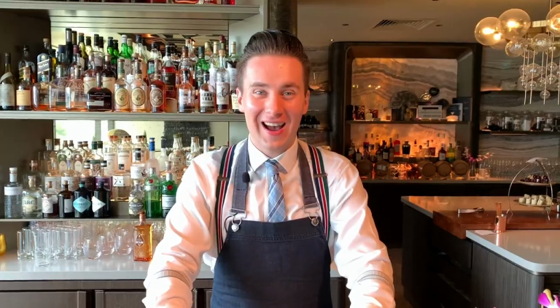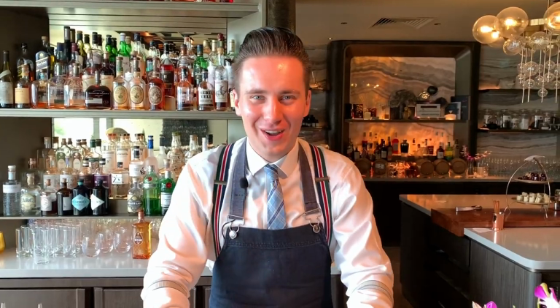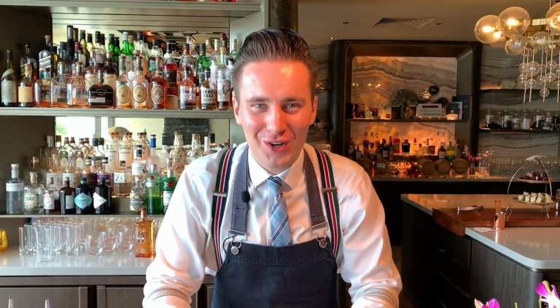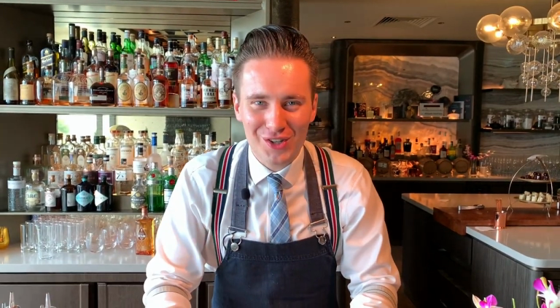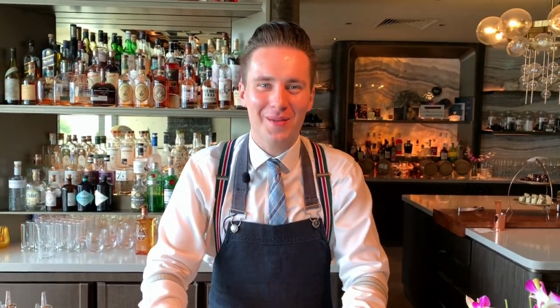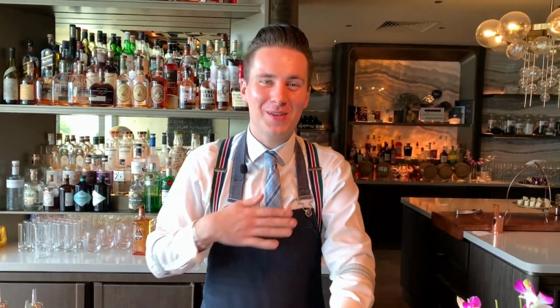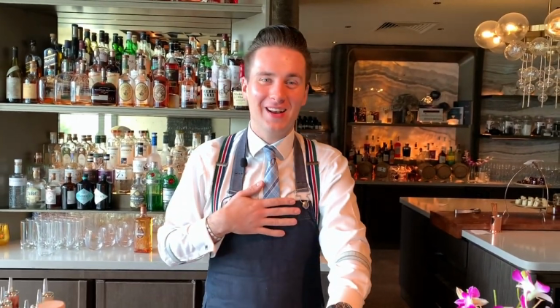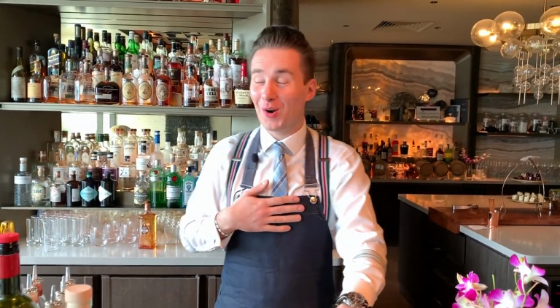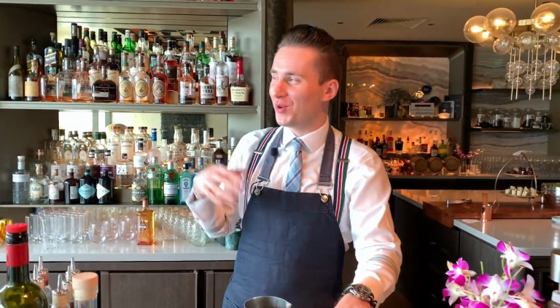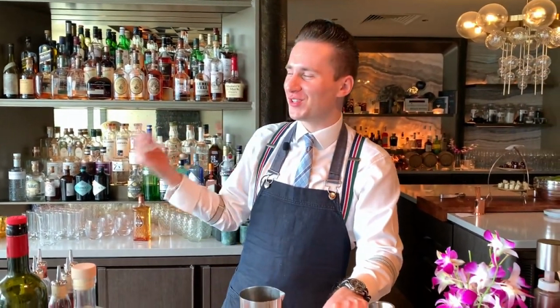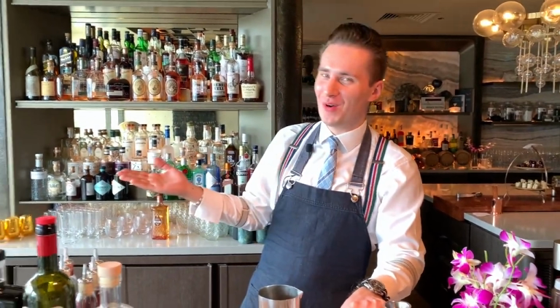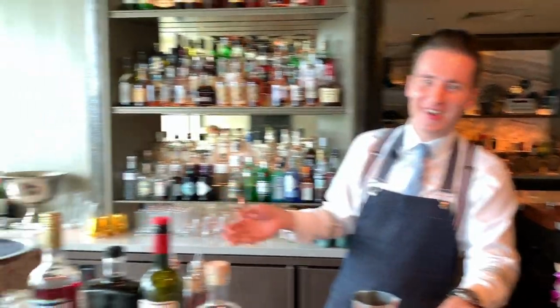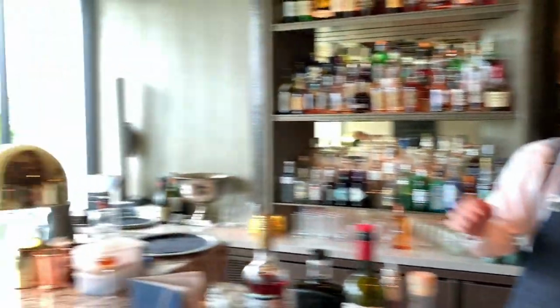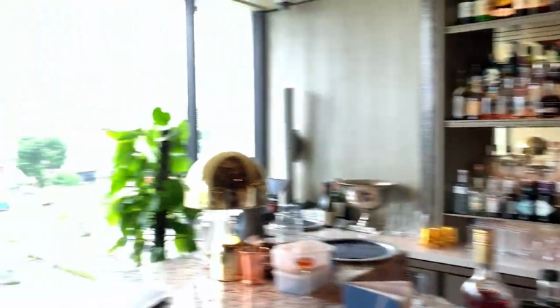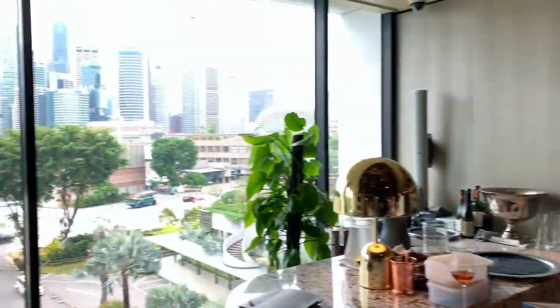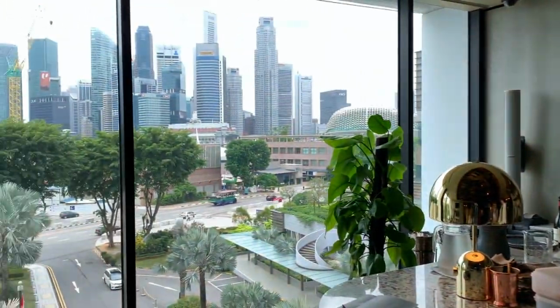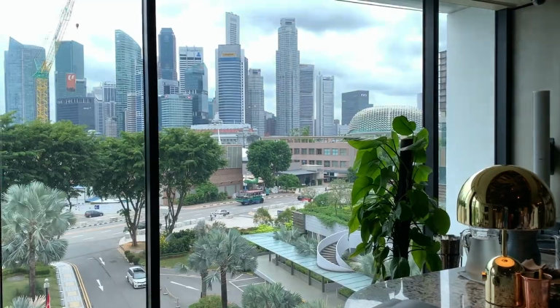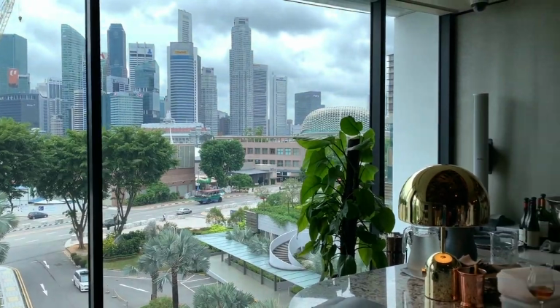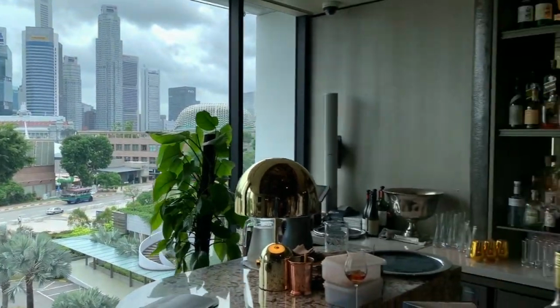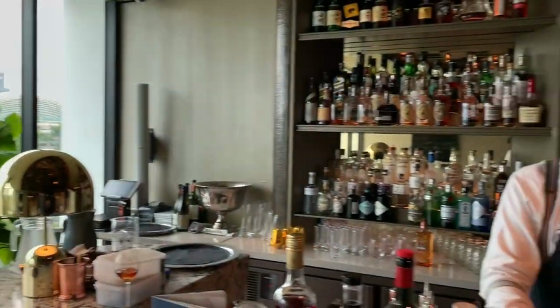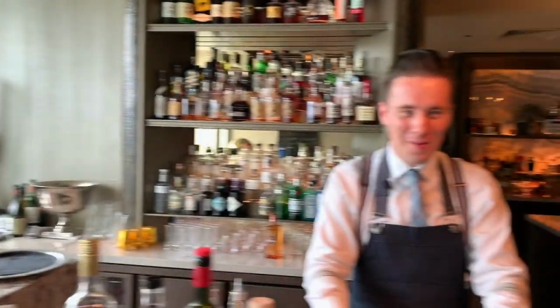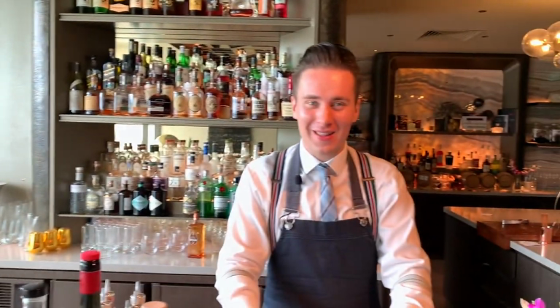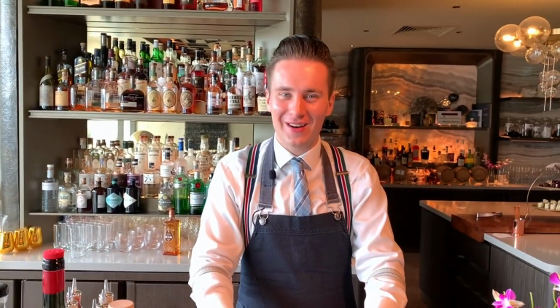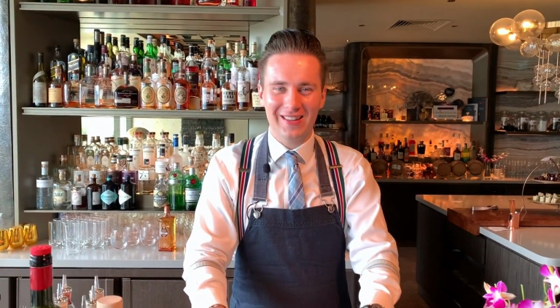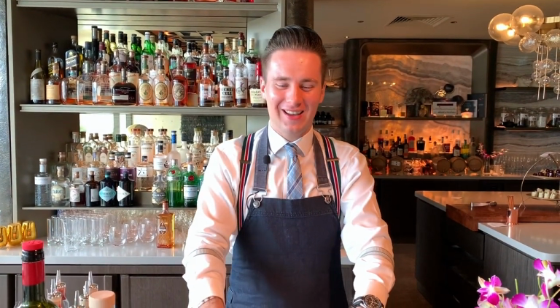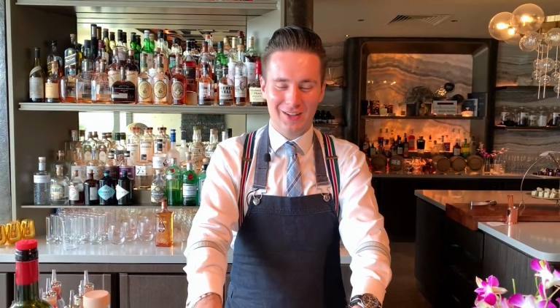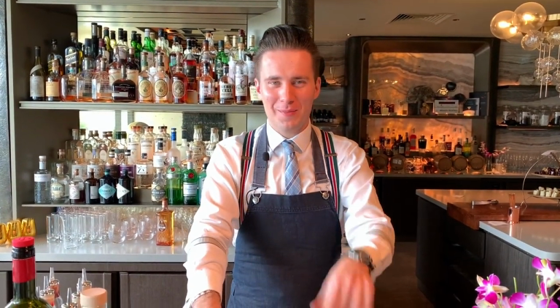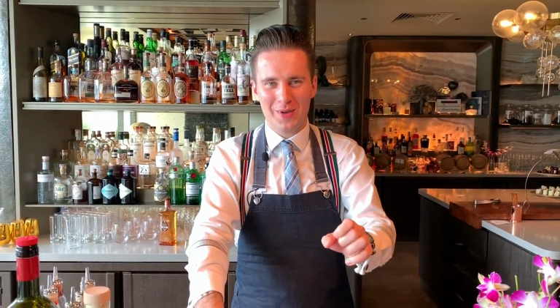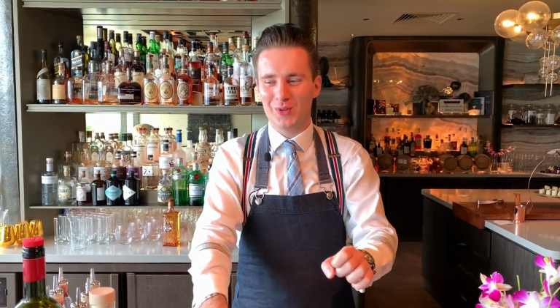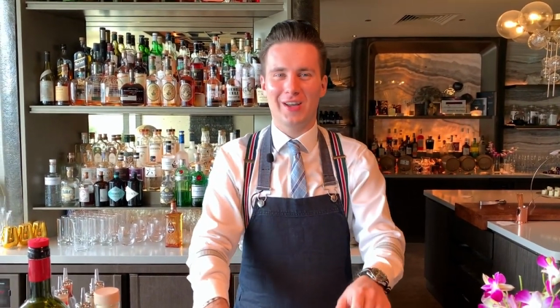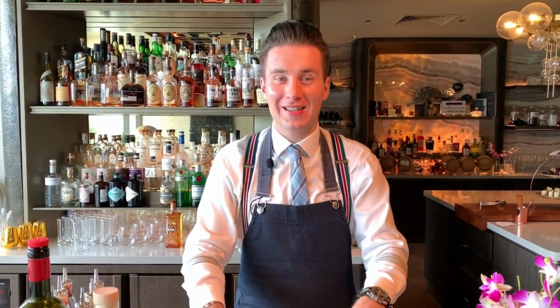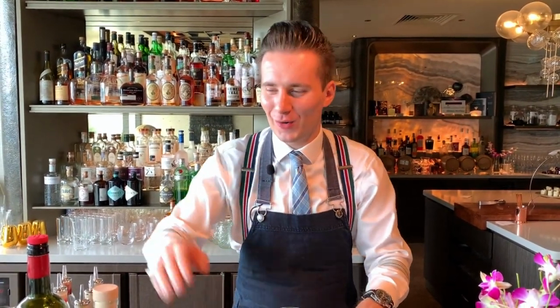Hi, Le Cocktail Connoisseur. My name is Michele. Welcome to beautiful Singapore. This is M.O. Bar, the Mandarin Oriental, and today I'm going to make a twist on a classic Negroni.